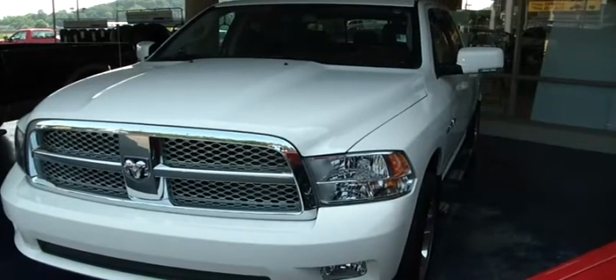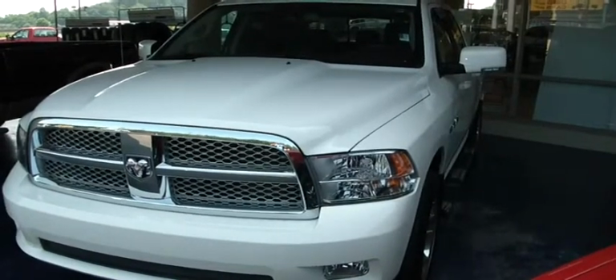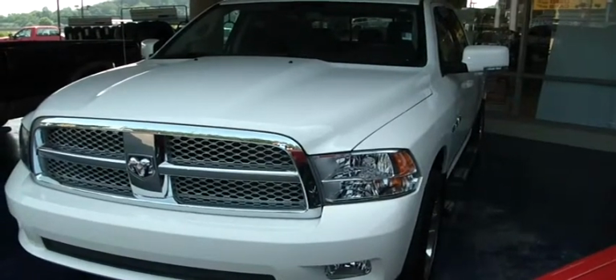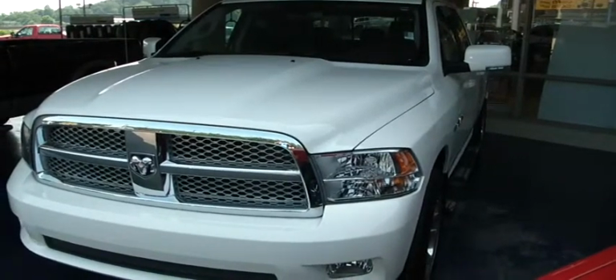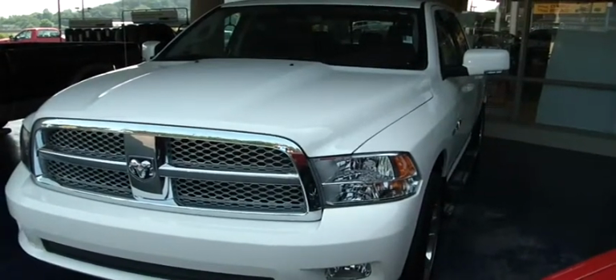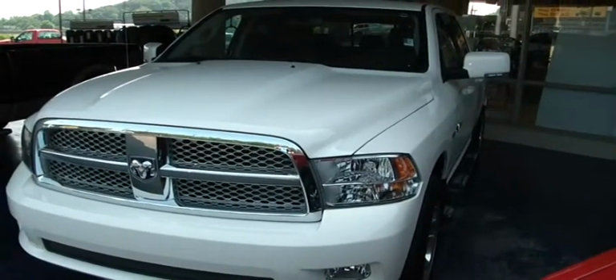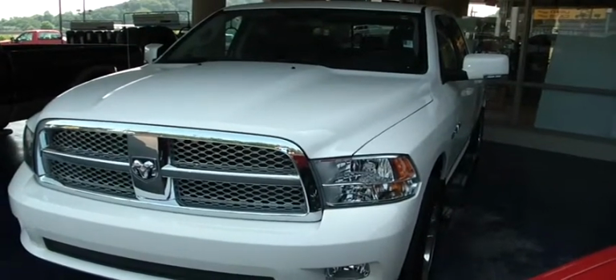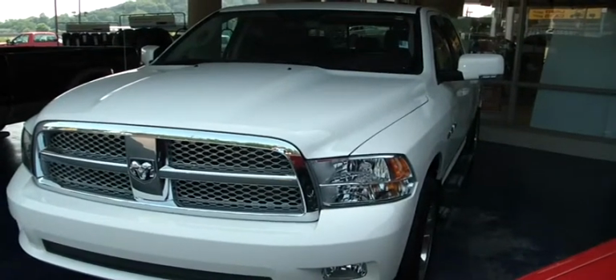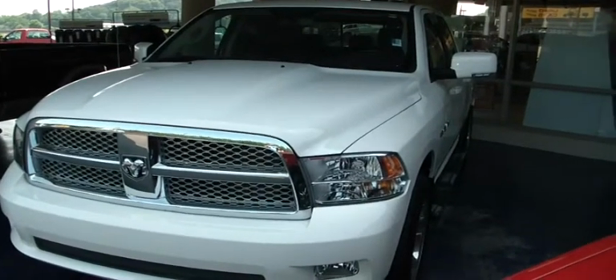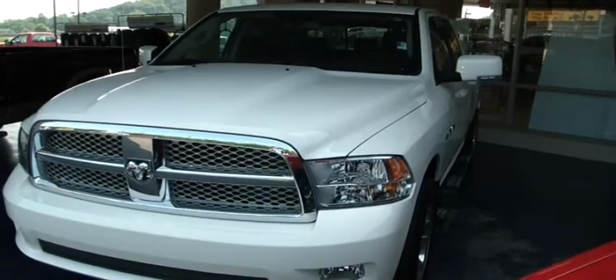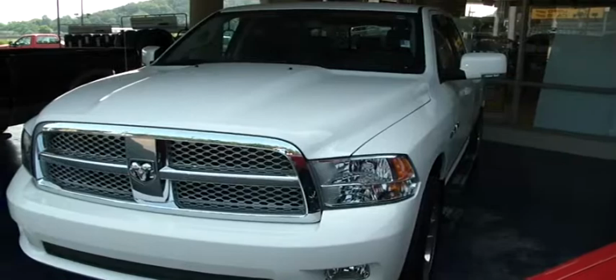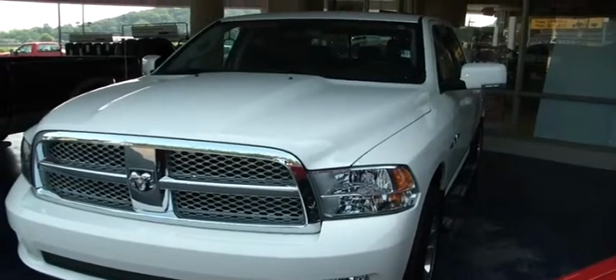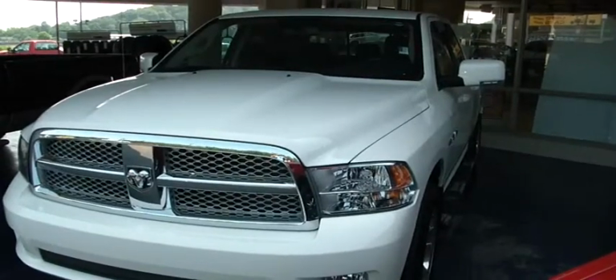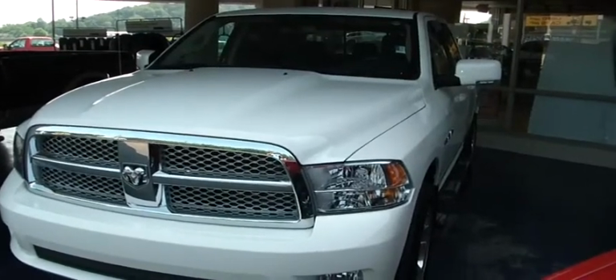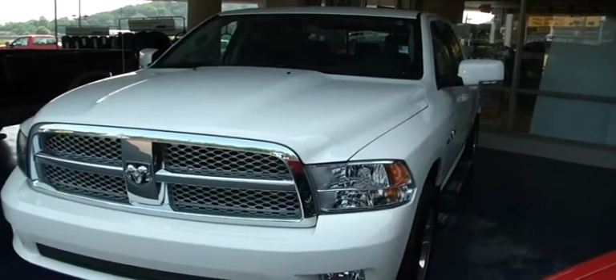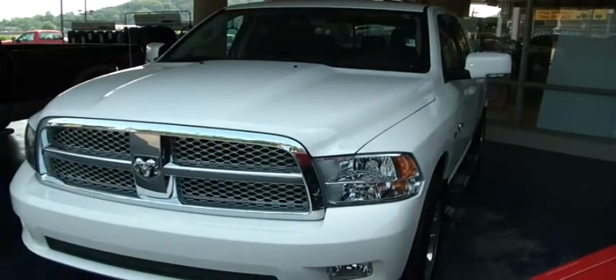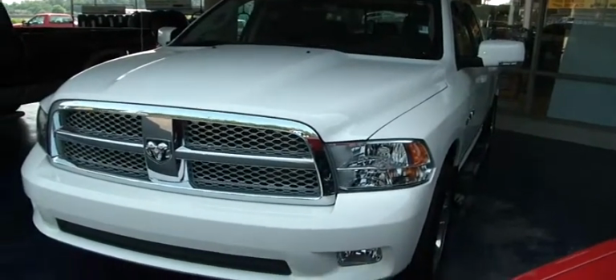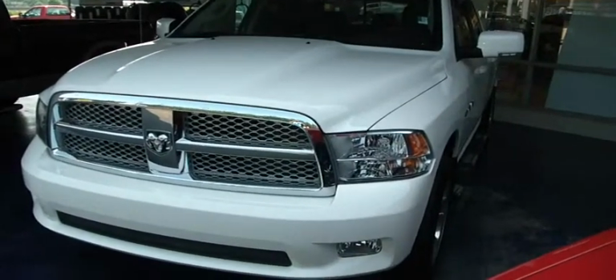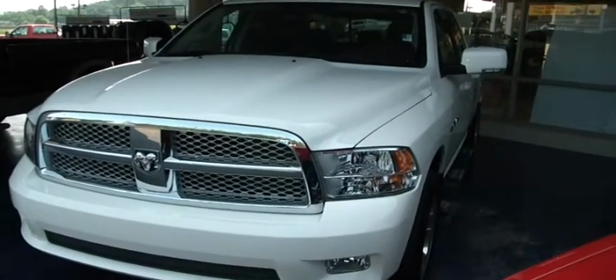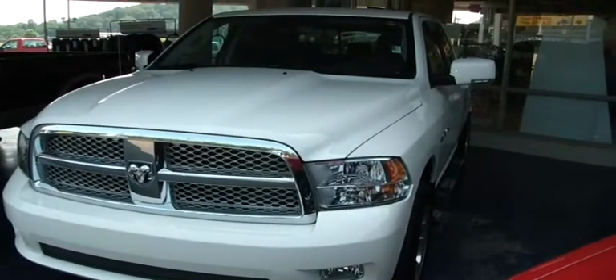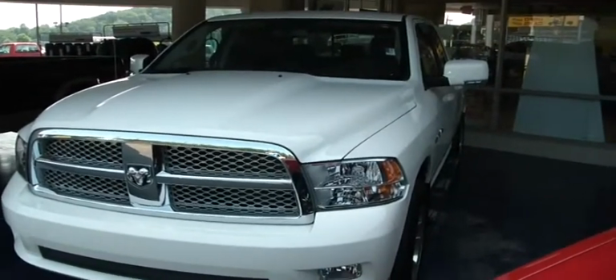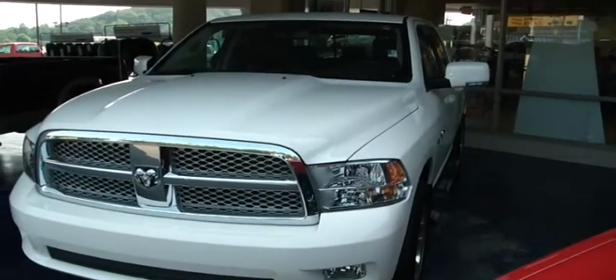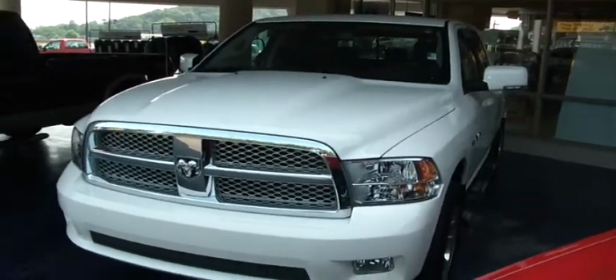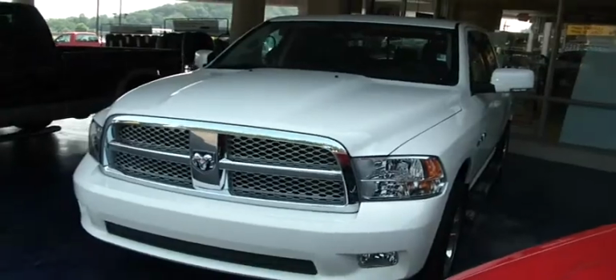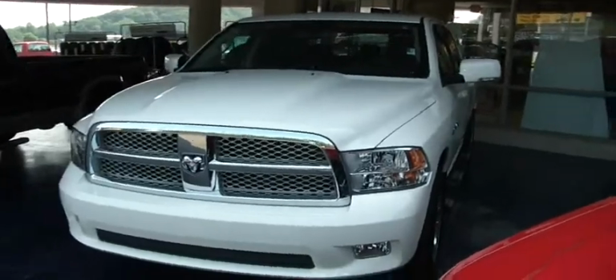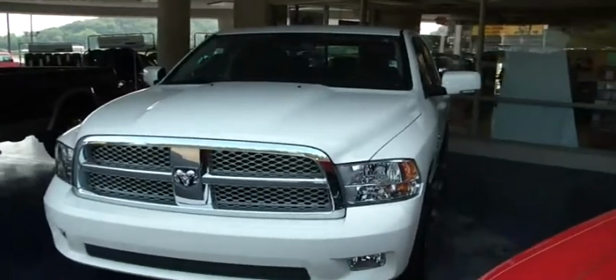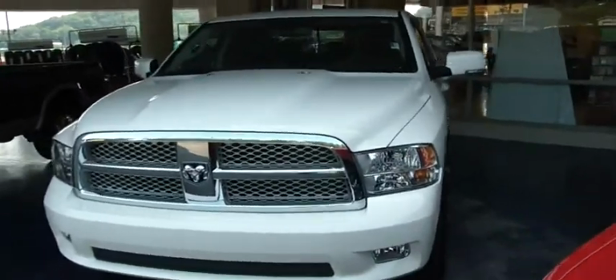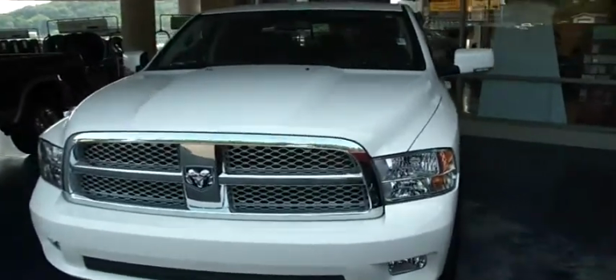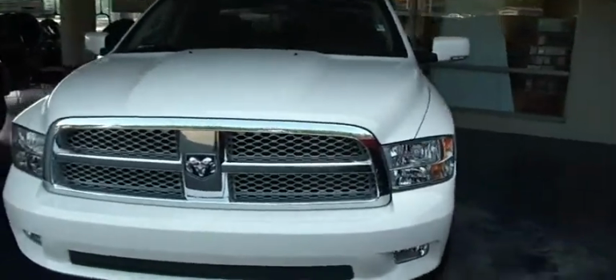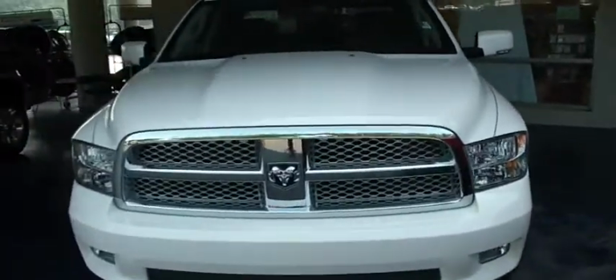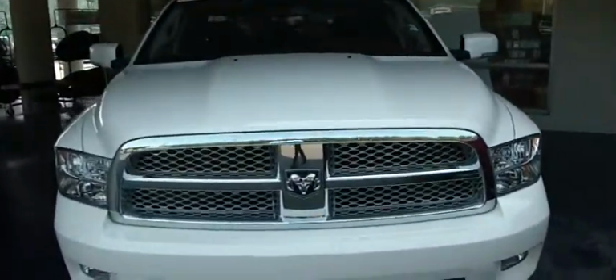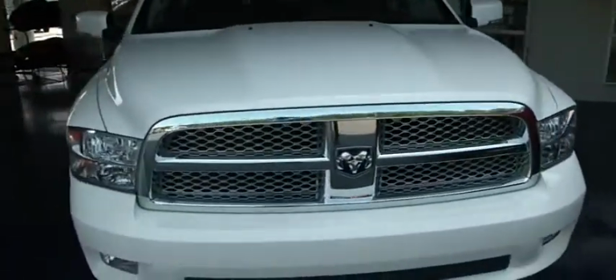Hey folks, this is Jason with Lance Cunningham. I'm going to show you a 2009 Dodge Ram we just traded for. Good-looking truck. A little quick walk around so you can see. It has no scratches or dings. Beautiful truck.